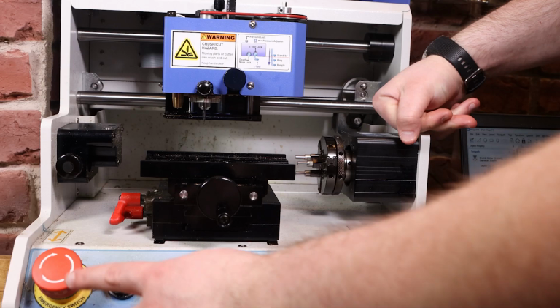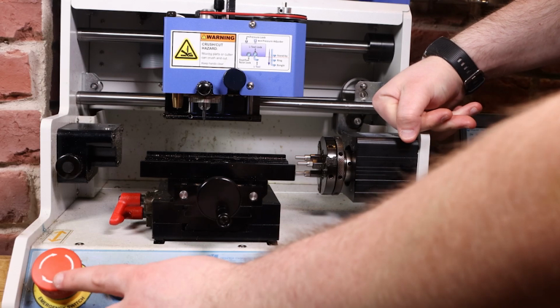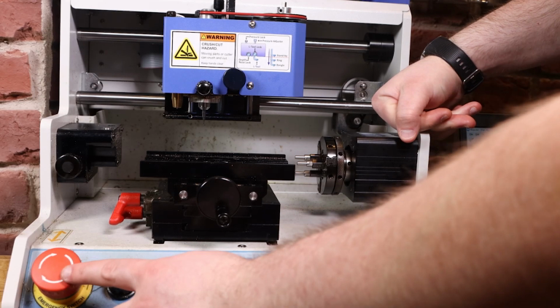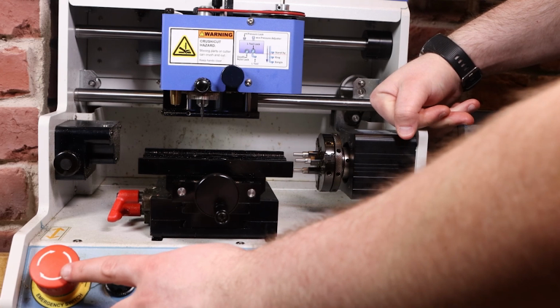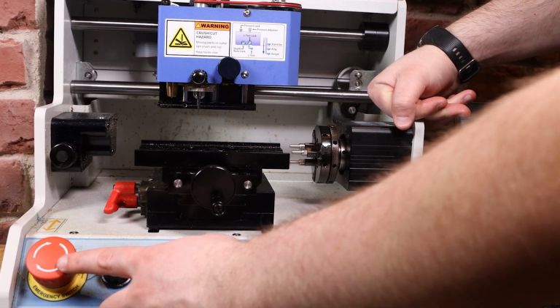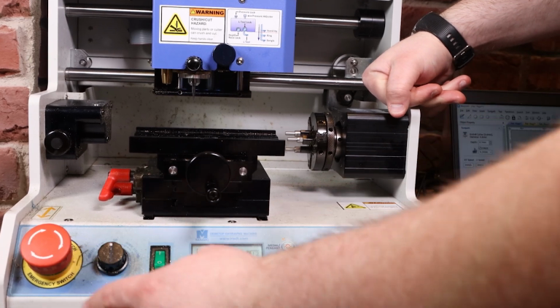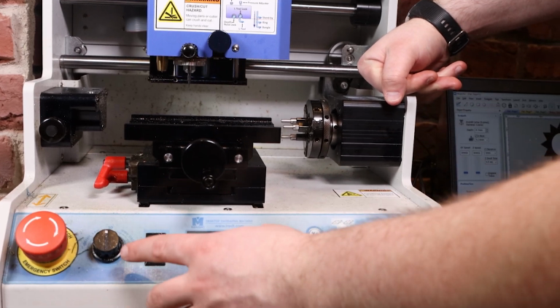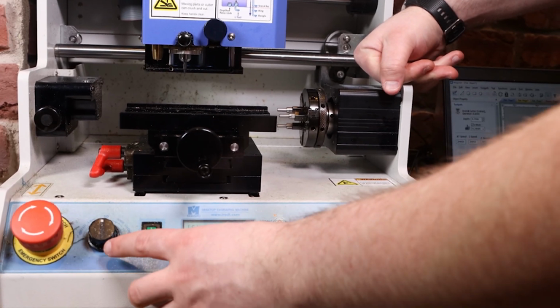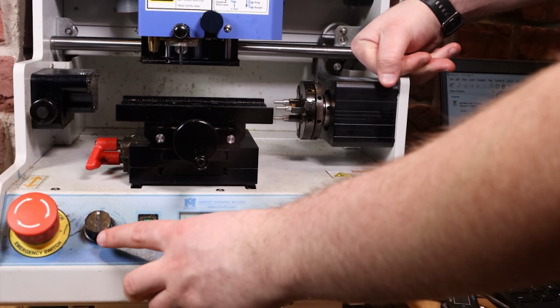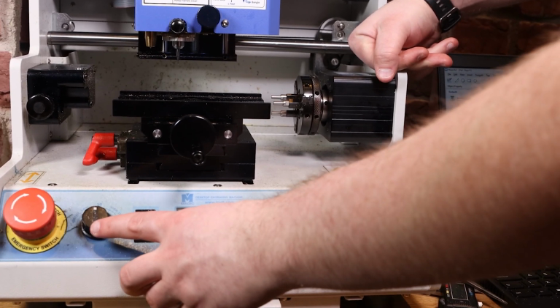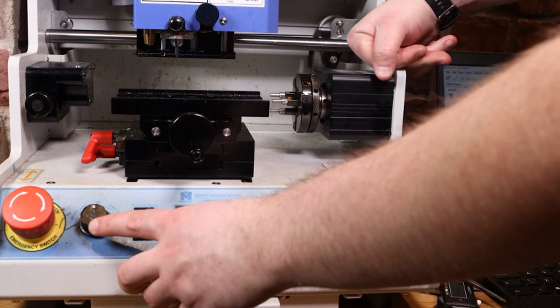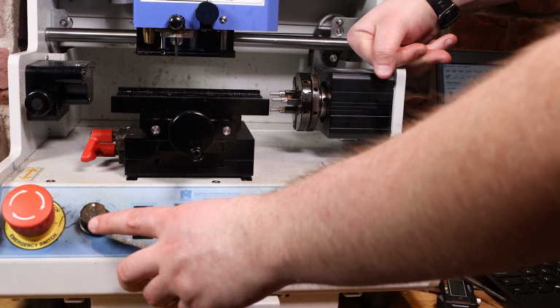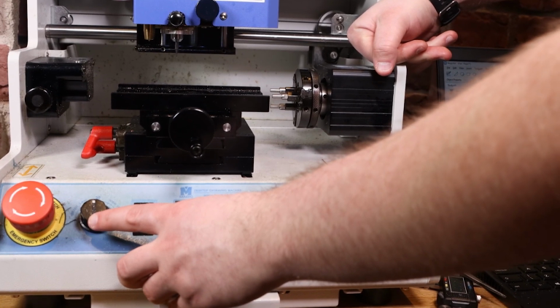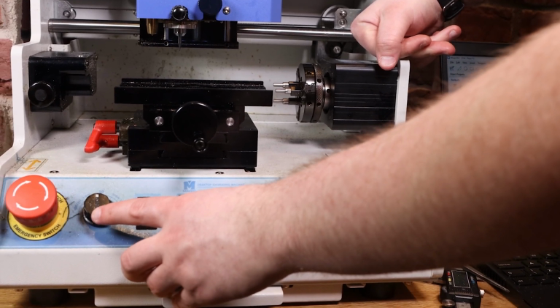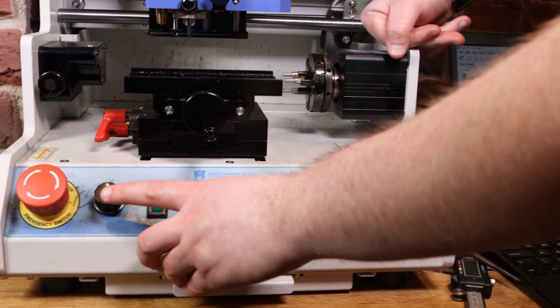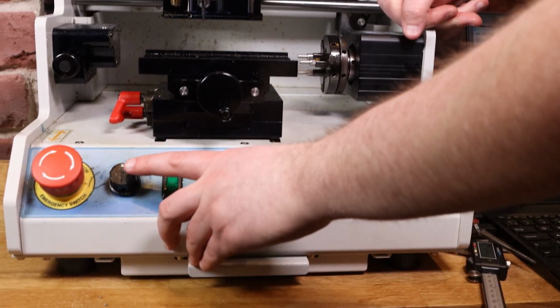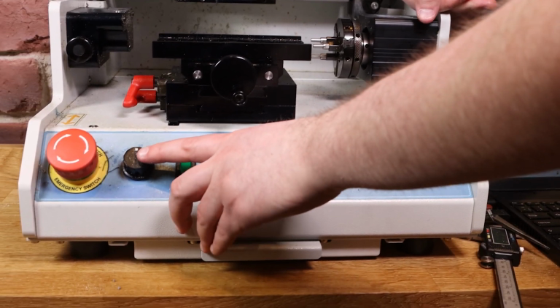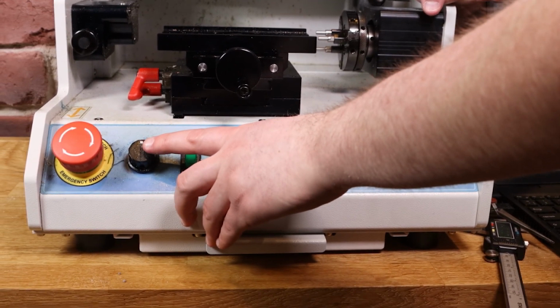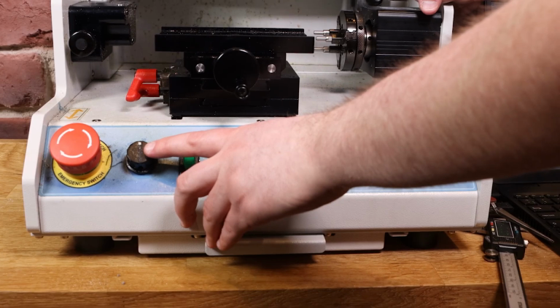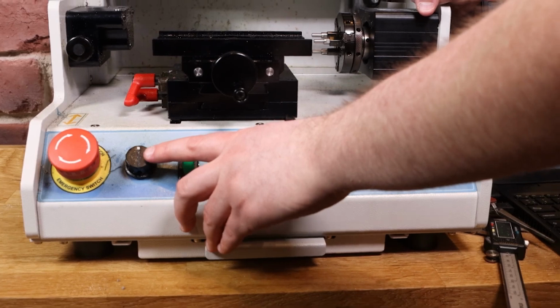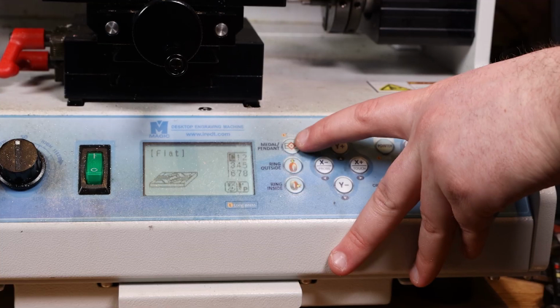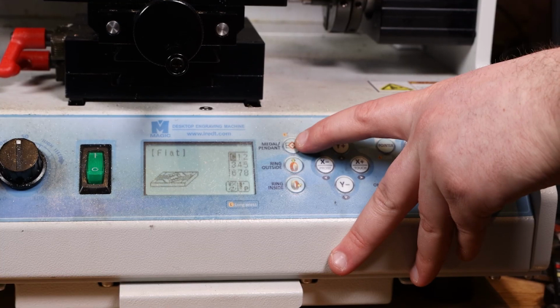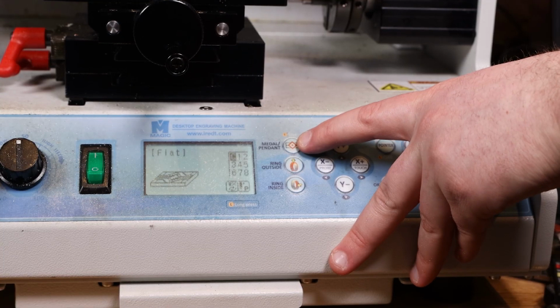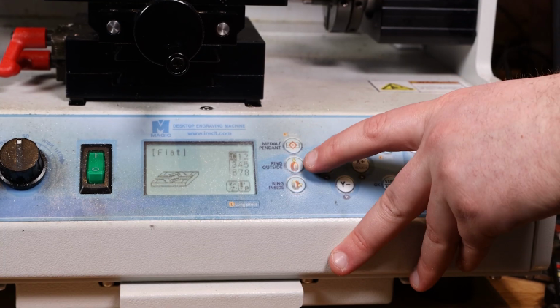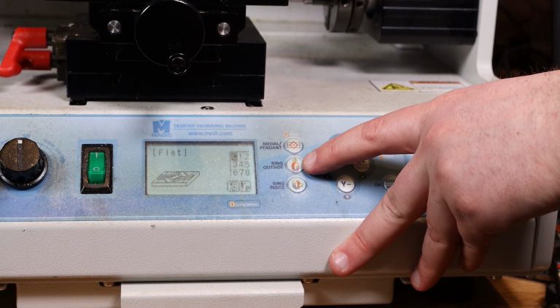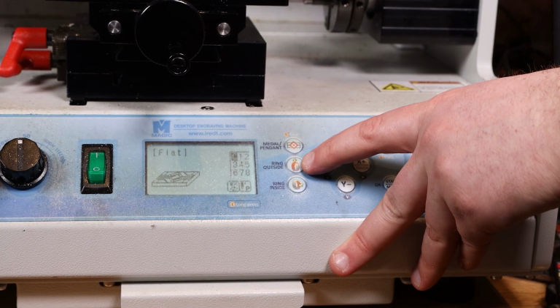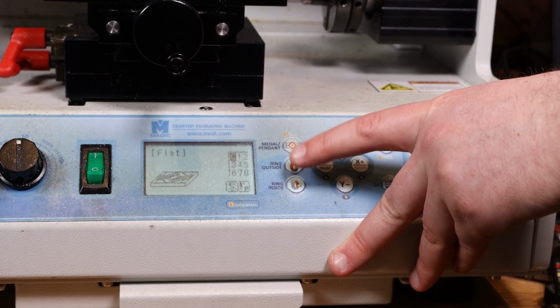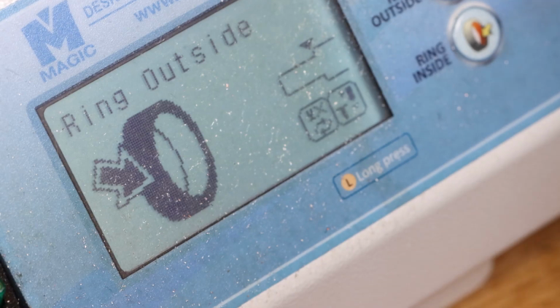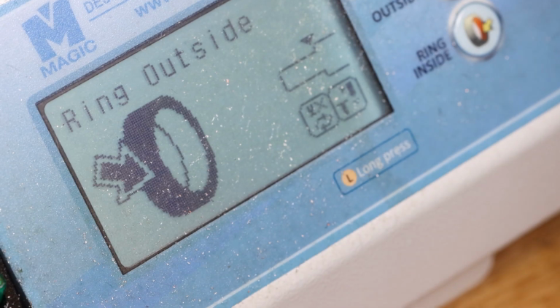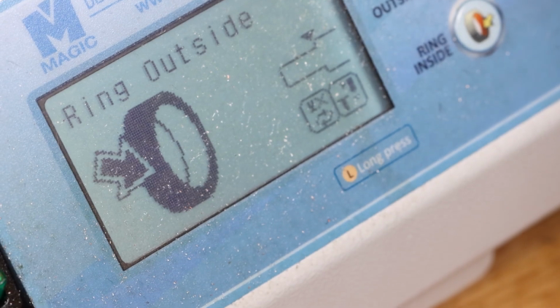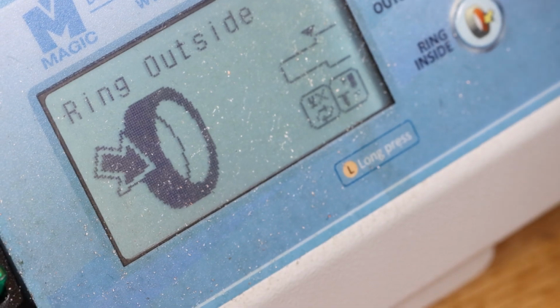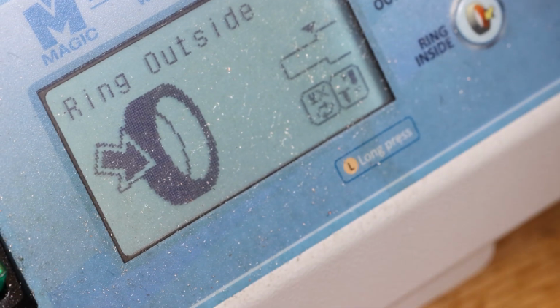This is your emergency stop button. Here's your spindle speed for when you're running — the only time you really need to adjust that is if you're doing wax carving. You've also got buttons here for whether you're doing a flat piece, the outside of a ring, or the inside of a ring.